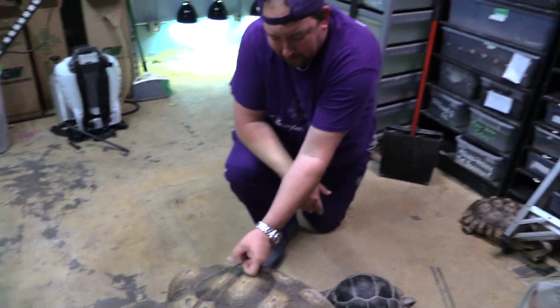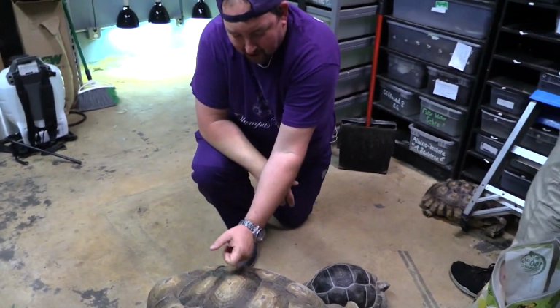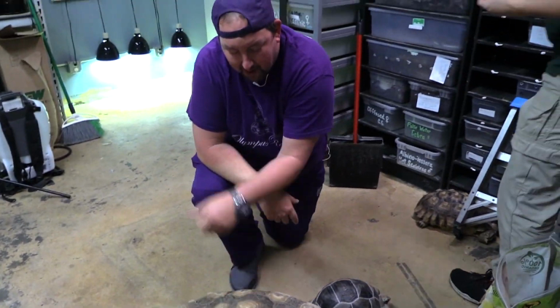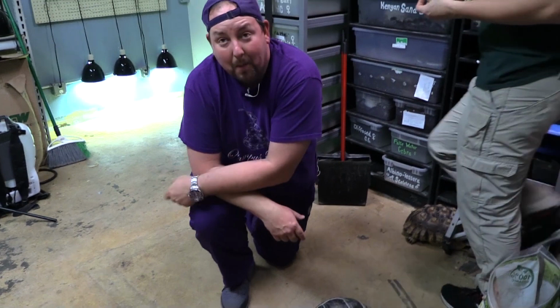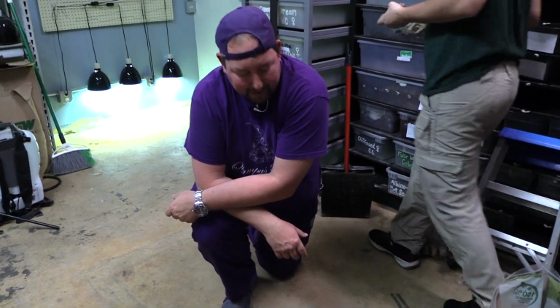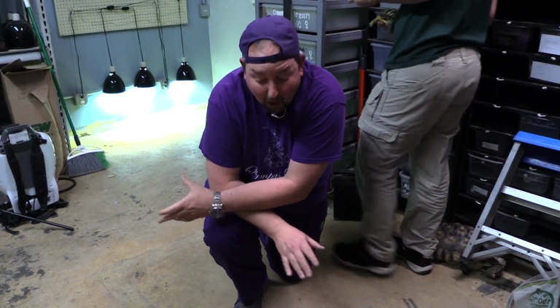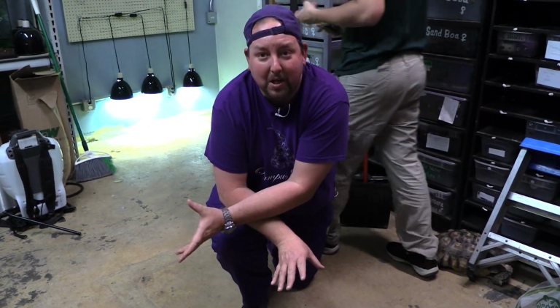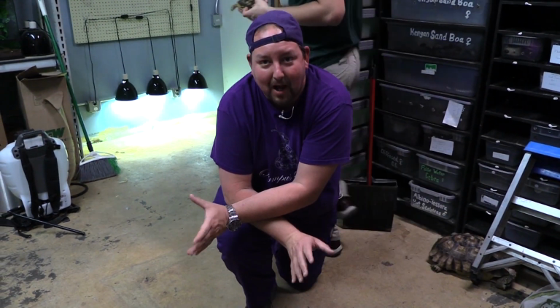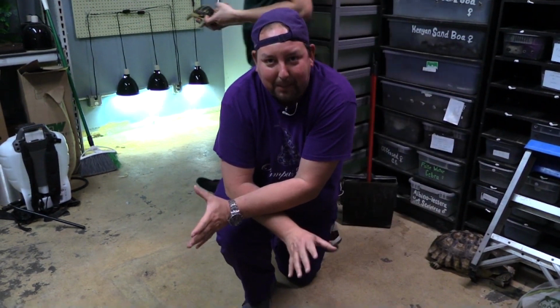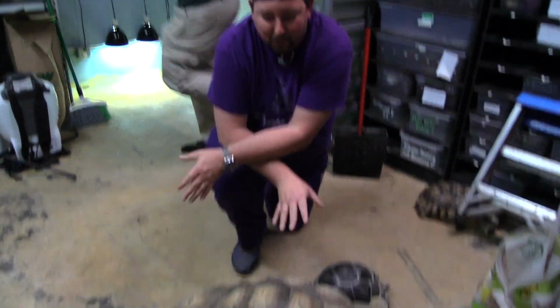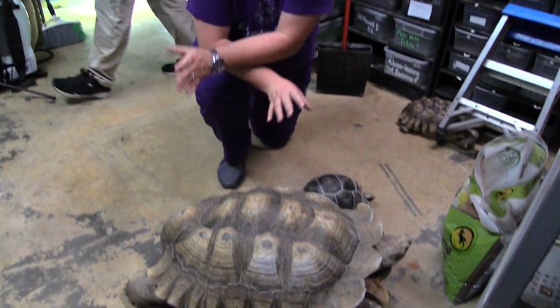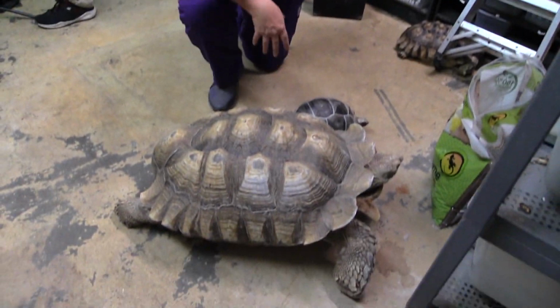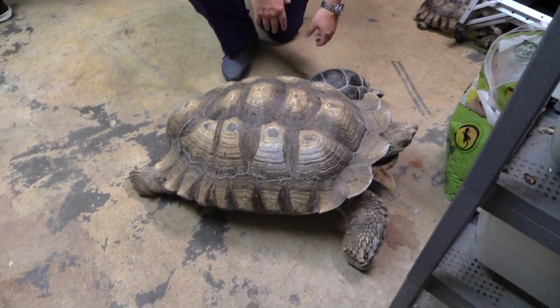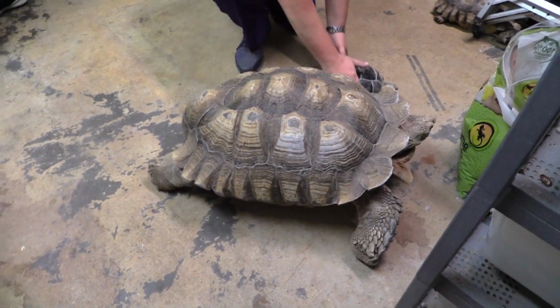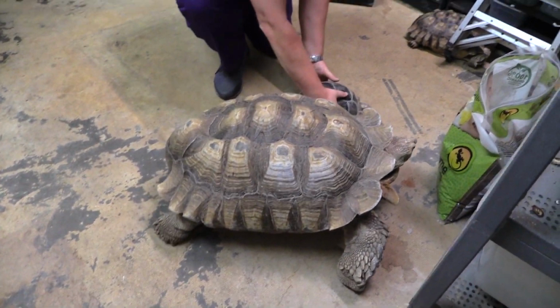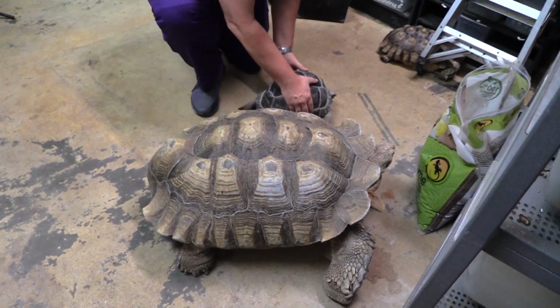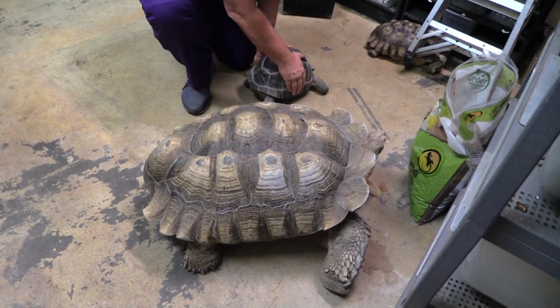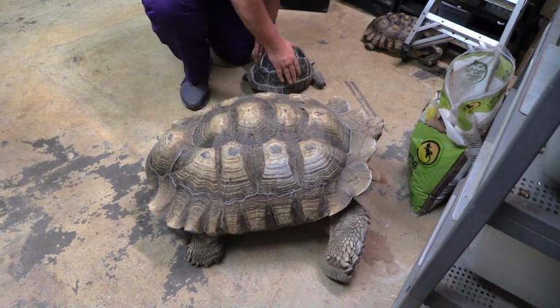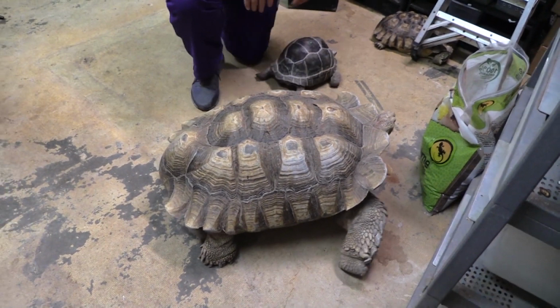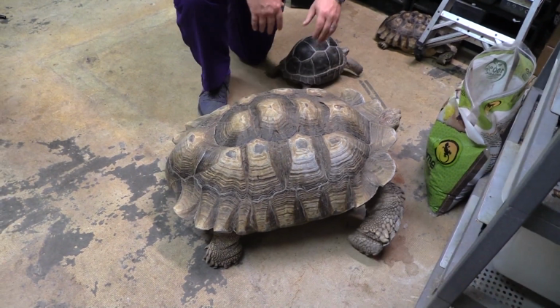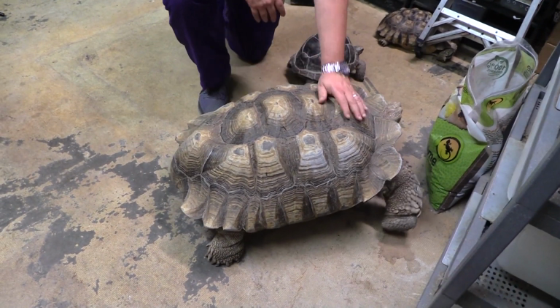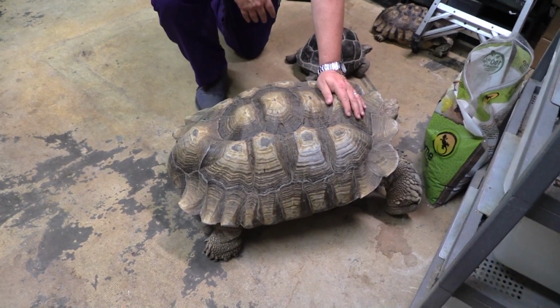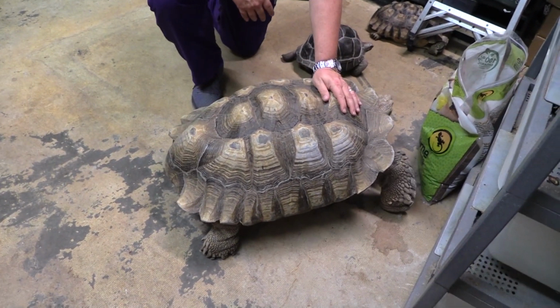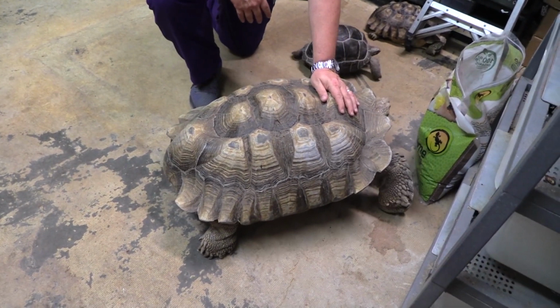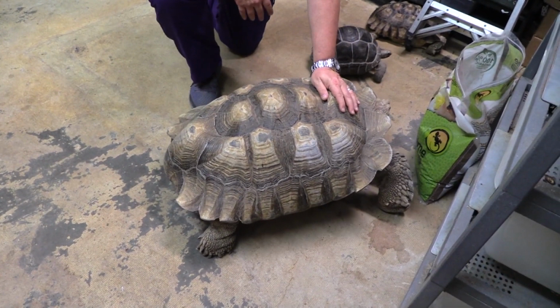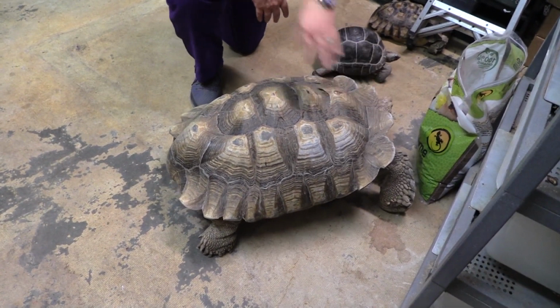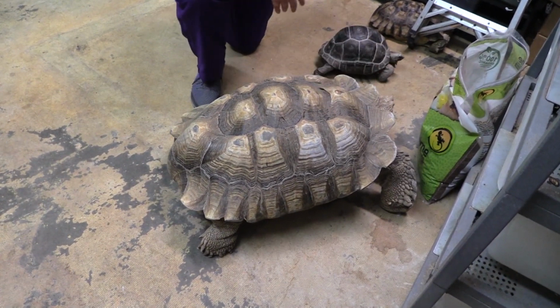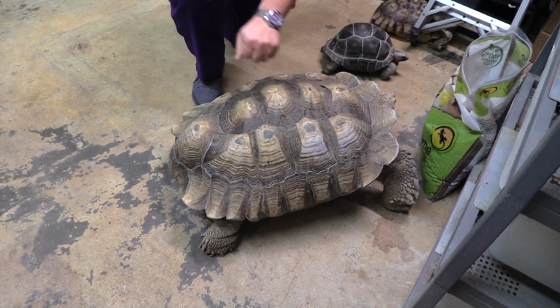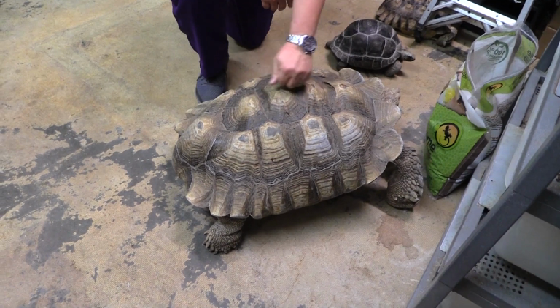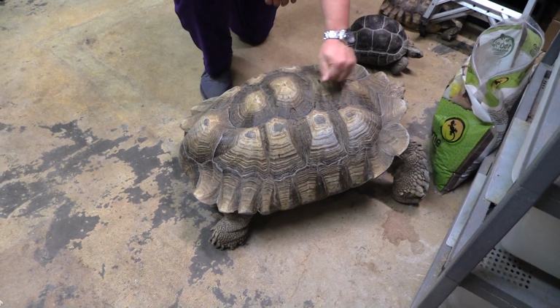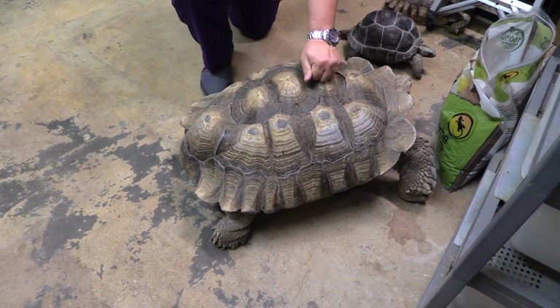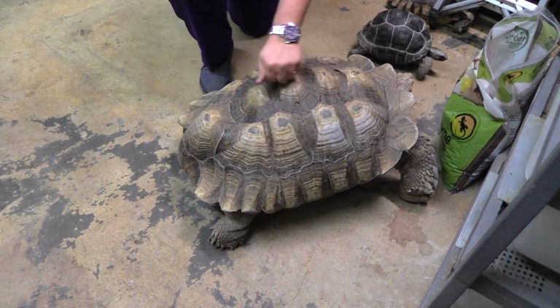This thing is pretty much almost bulletproof — don't shoot it, it's not really bulletproof — but at this size they're pretty sturdy, pretty massive animals. See how balanced he is. This shell is going to protect him from almost anything.